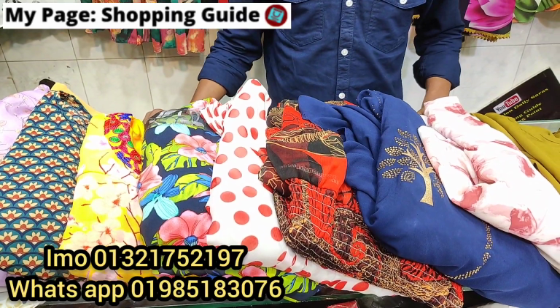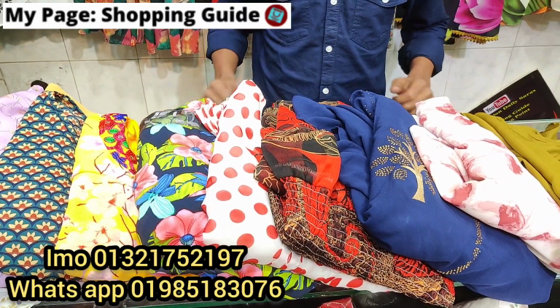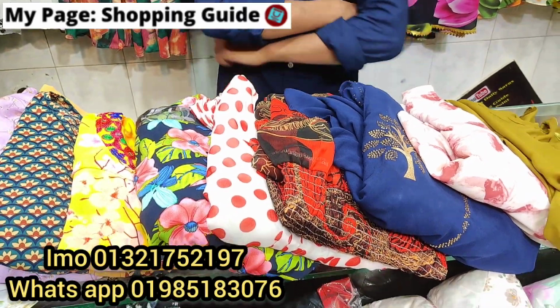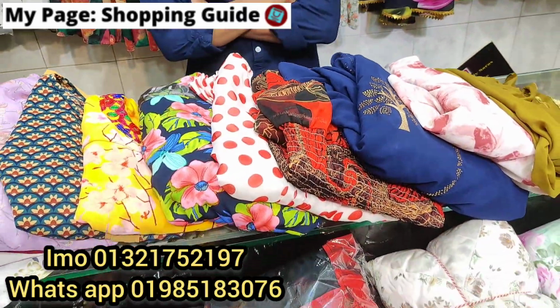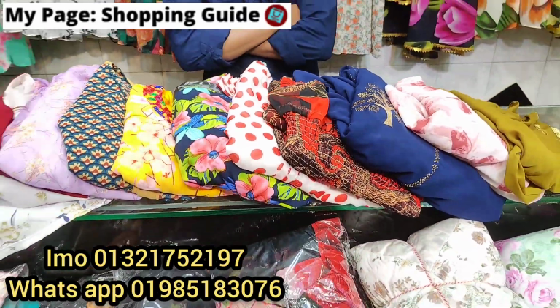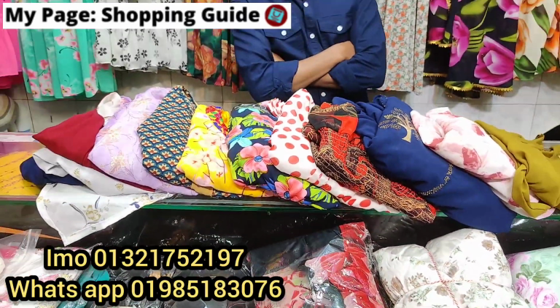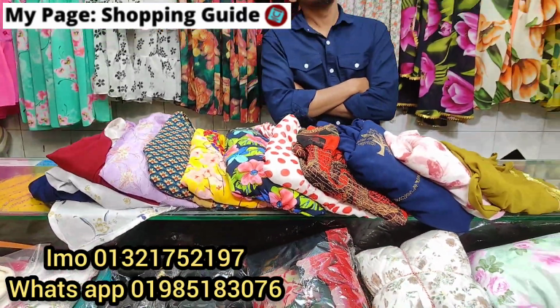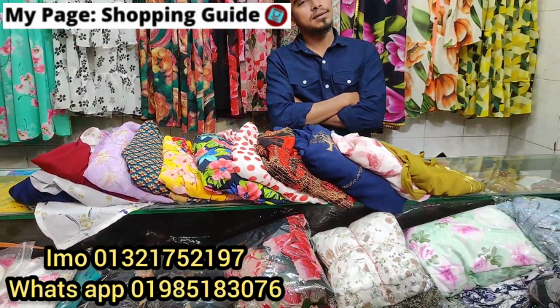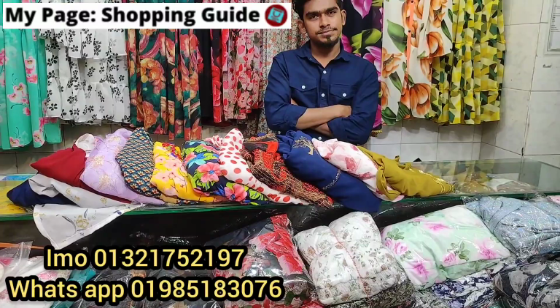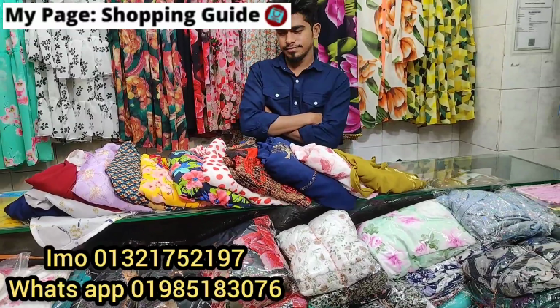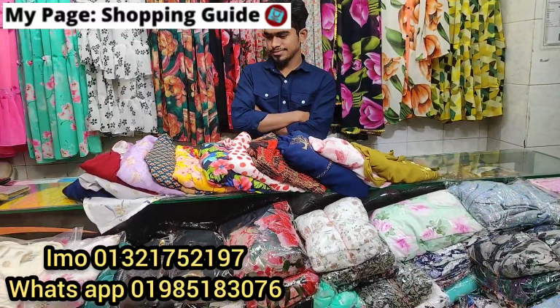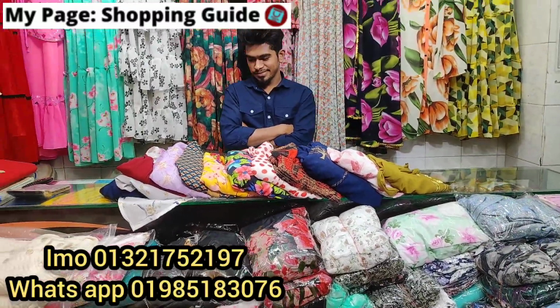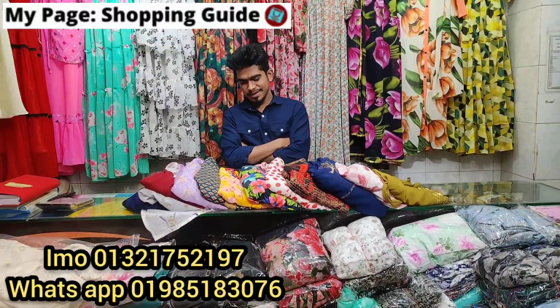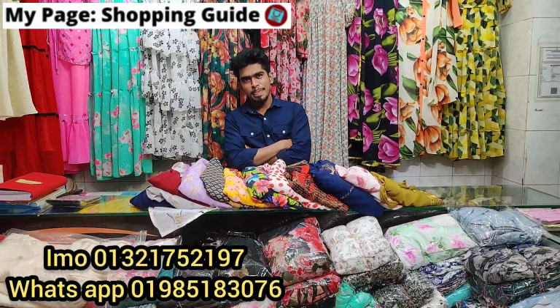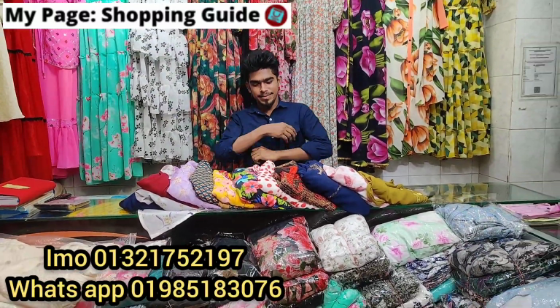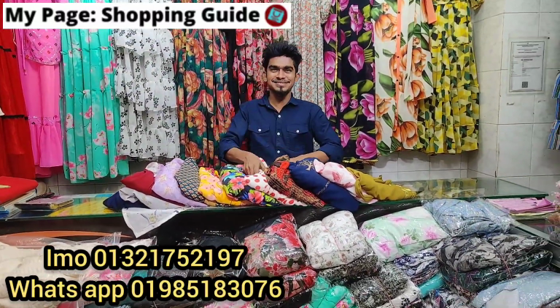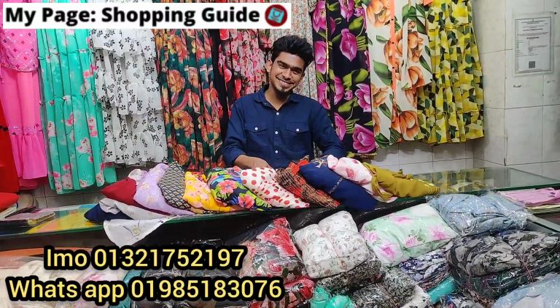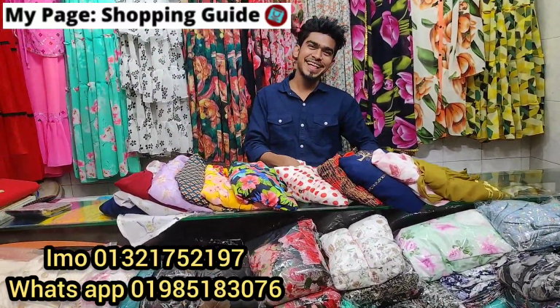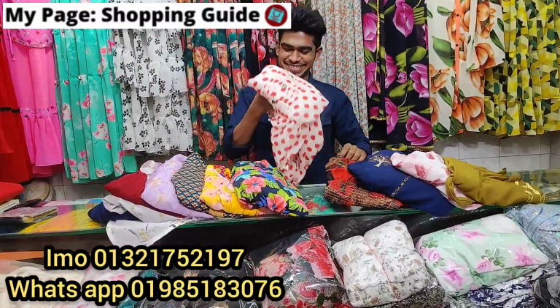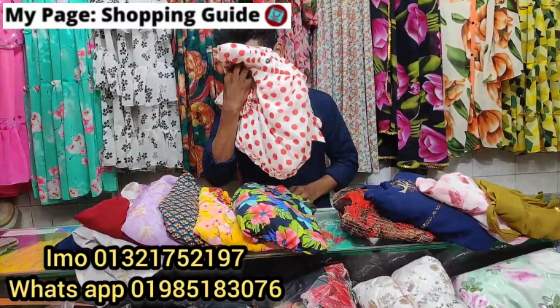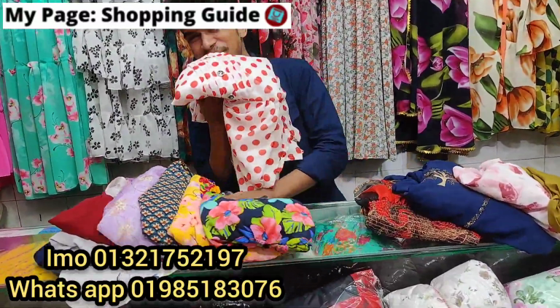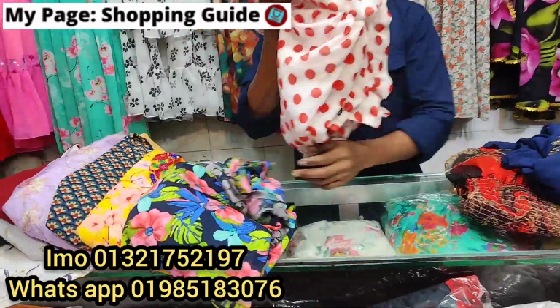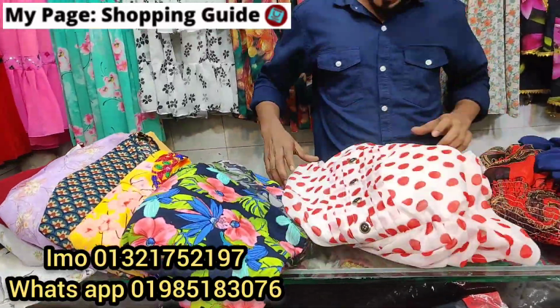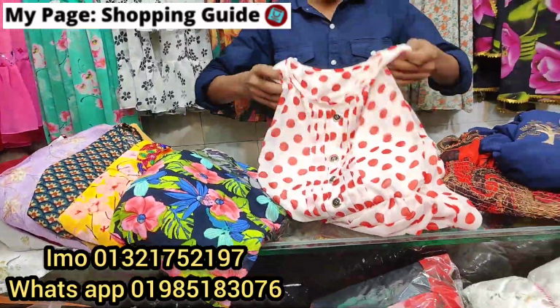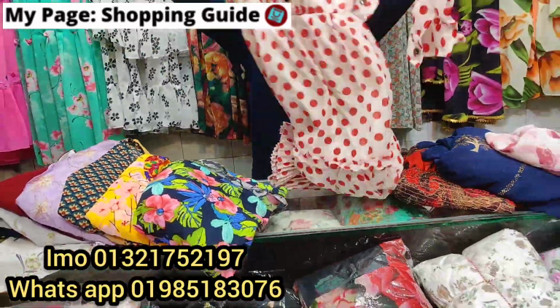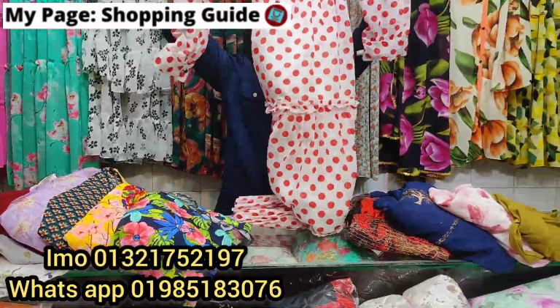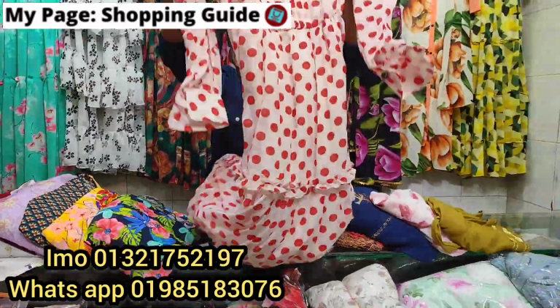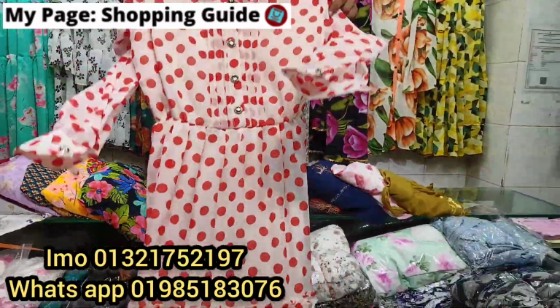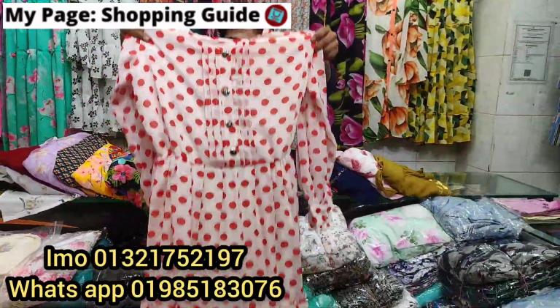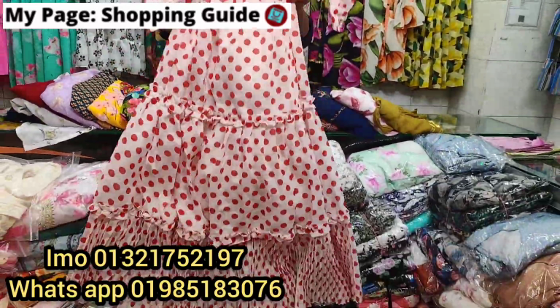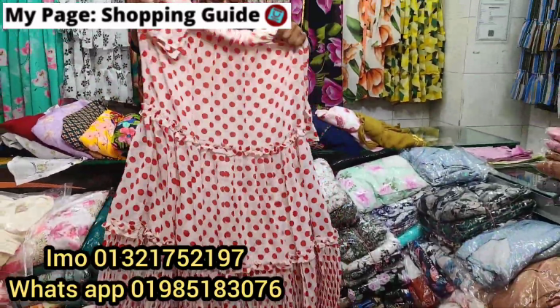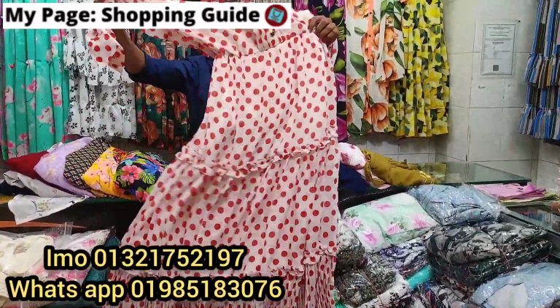Welcome back to my channel, Shopping Guy. I'm going to show you a lot of my friends. I'm going to show you a very beautiful collection. I'm going to show you all the offer prices. I'm going to show you the price of $1,200.